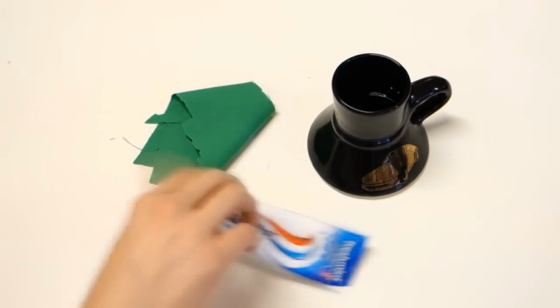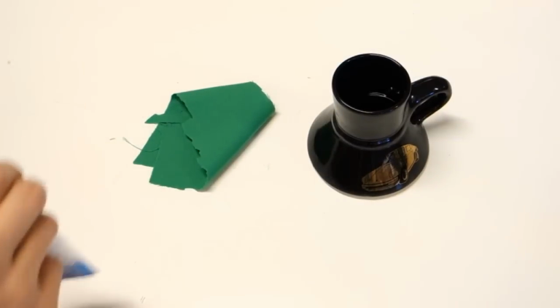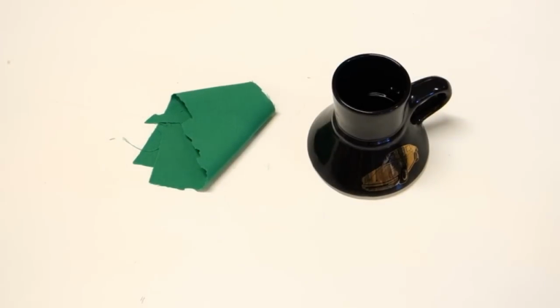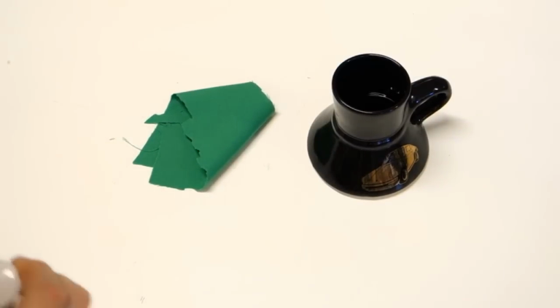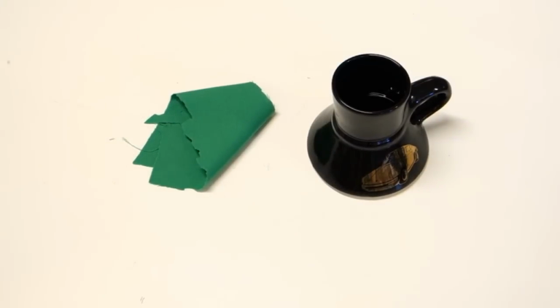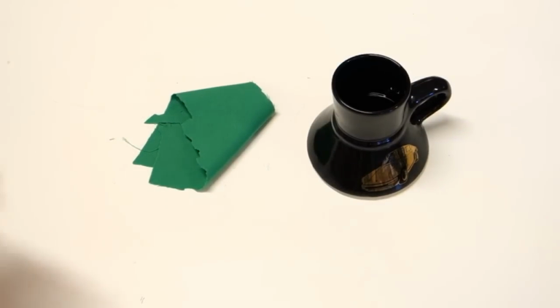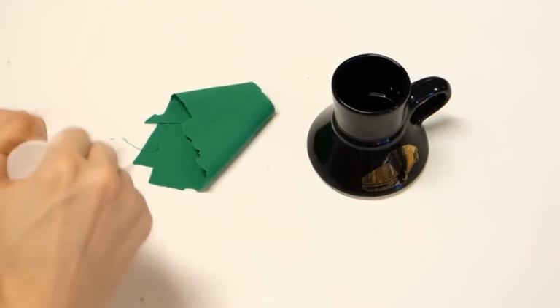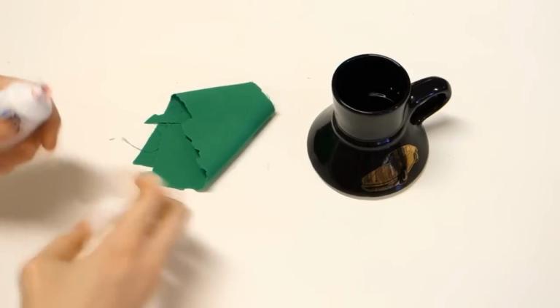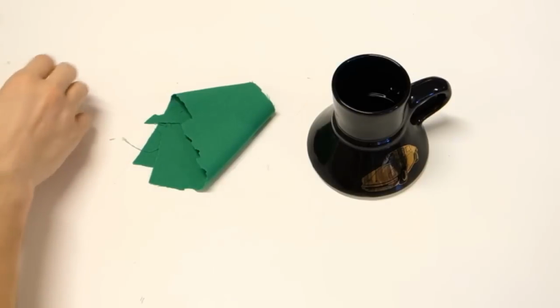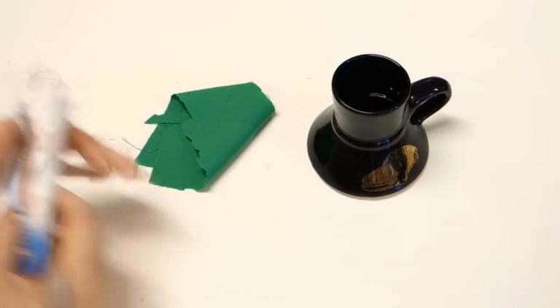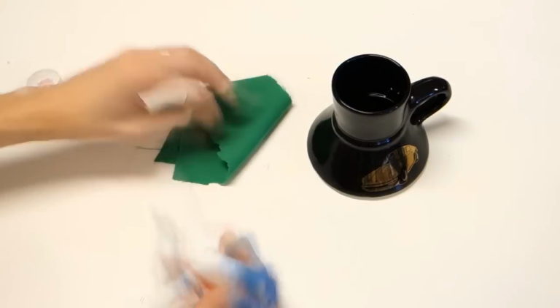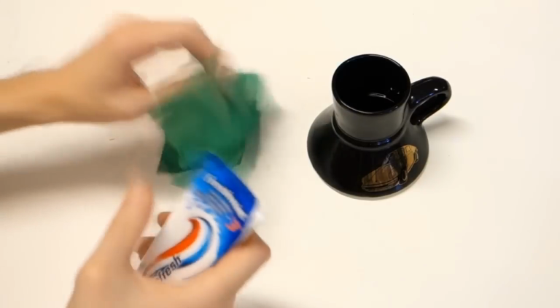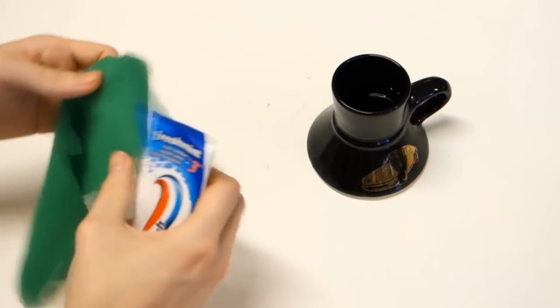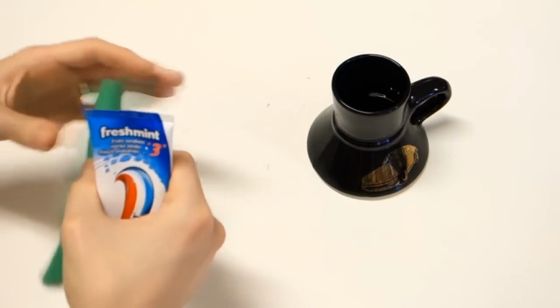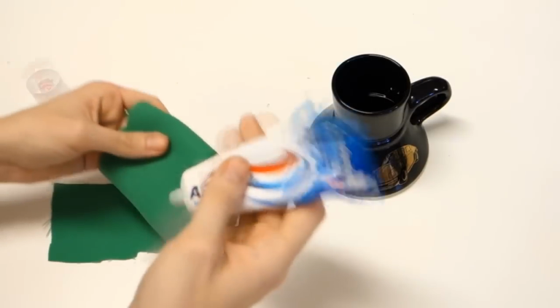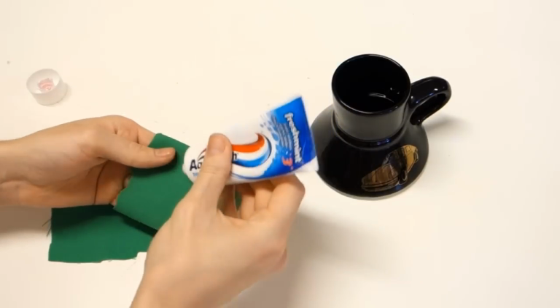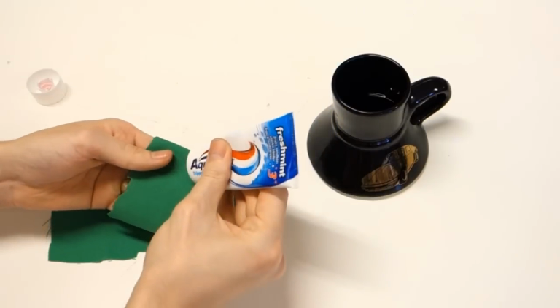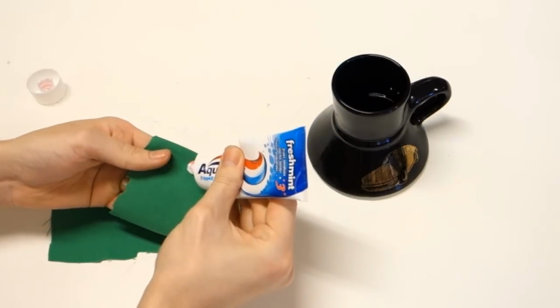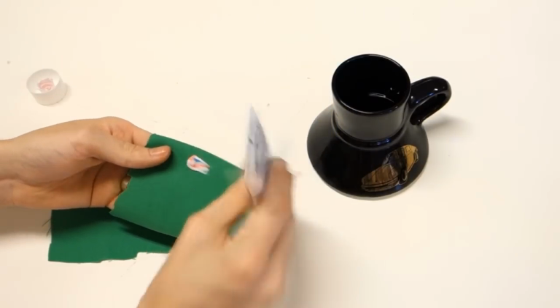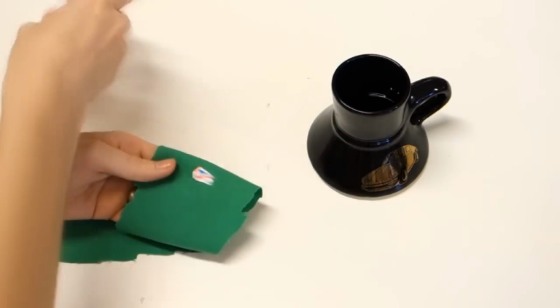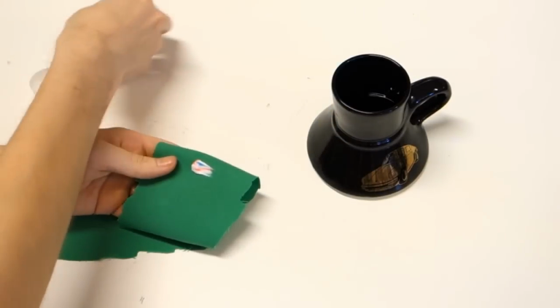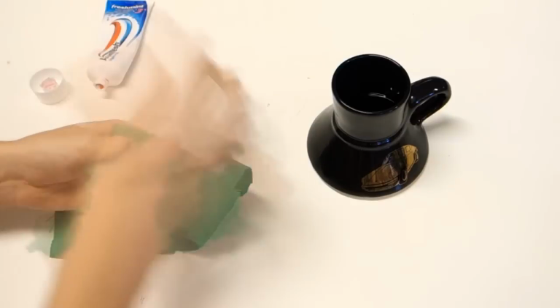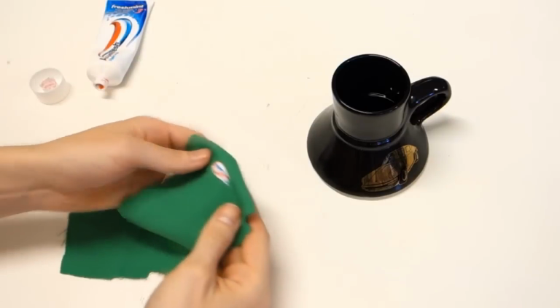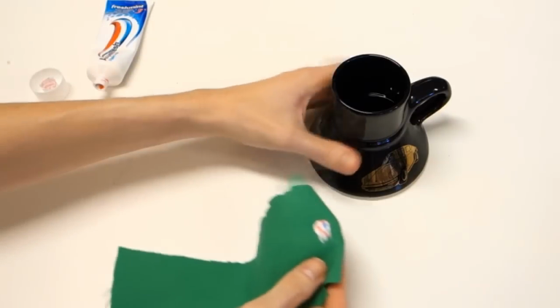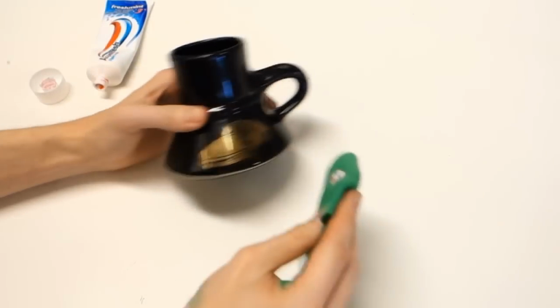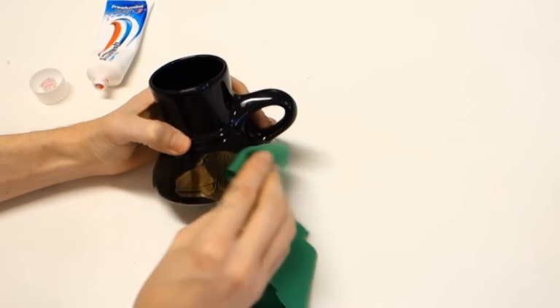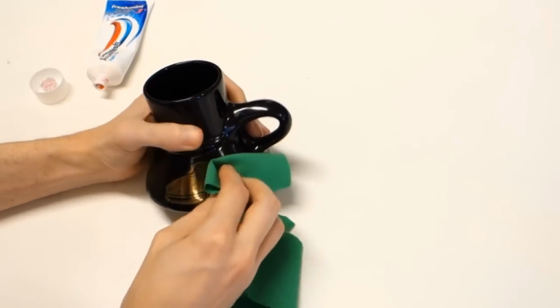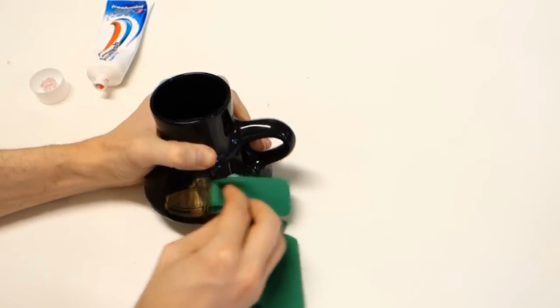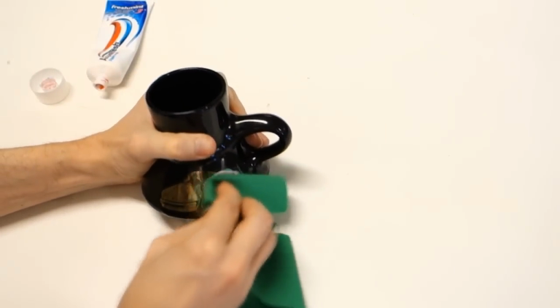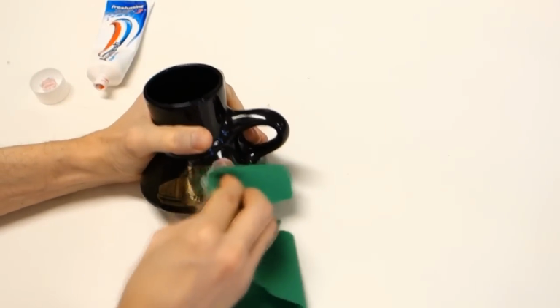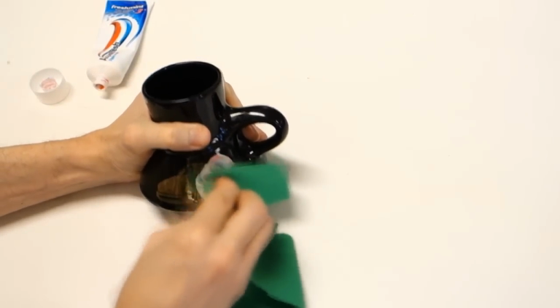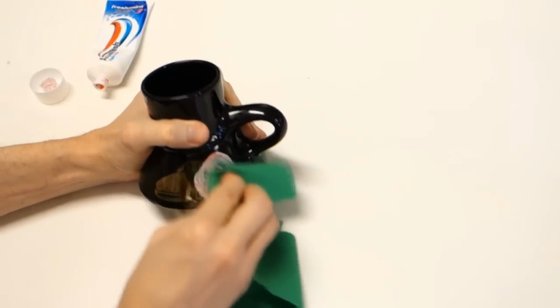We will utilize a small amount of toothpaste and a rag. Any toothpaste except gel toothpastes work fine, since they have a small amount of fine abrasive inside. Just dab some toothpaste on your rag and get your elbow grease flowing.